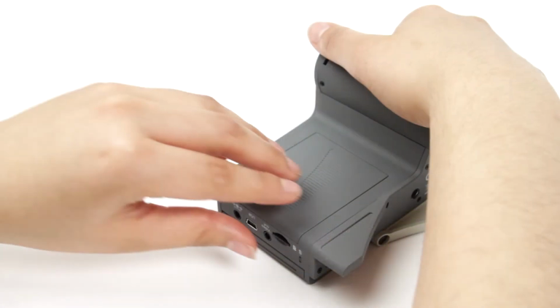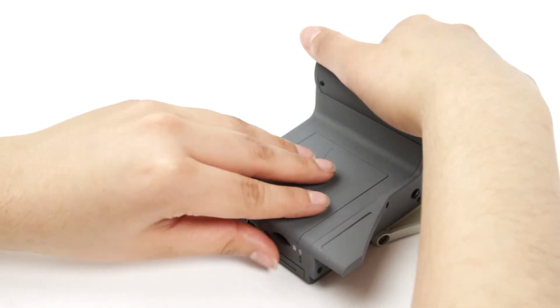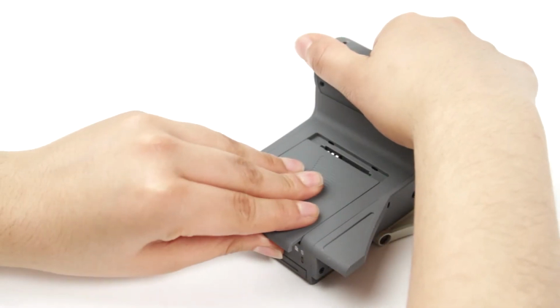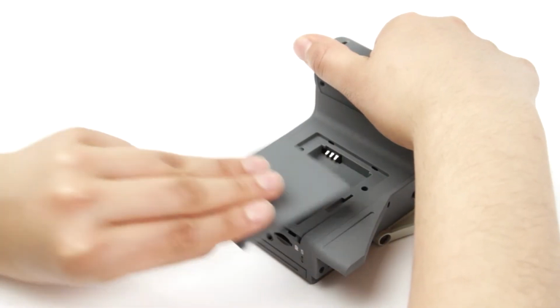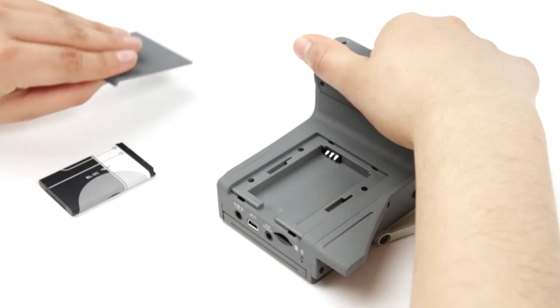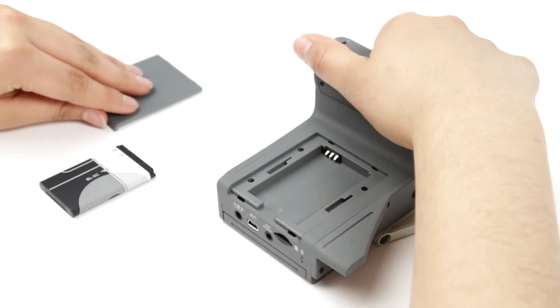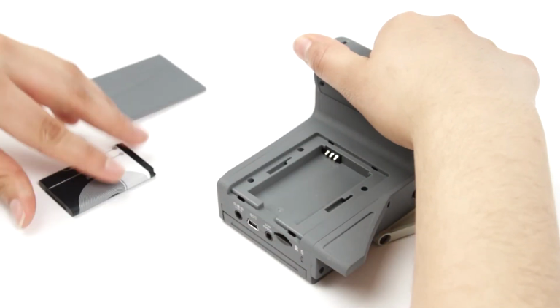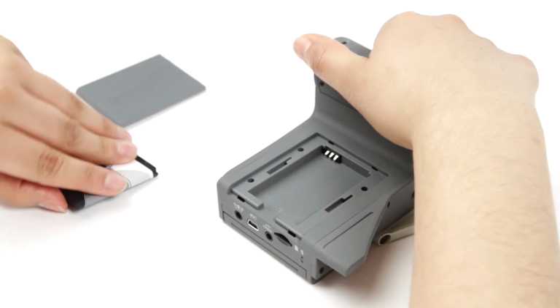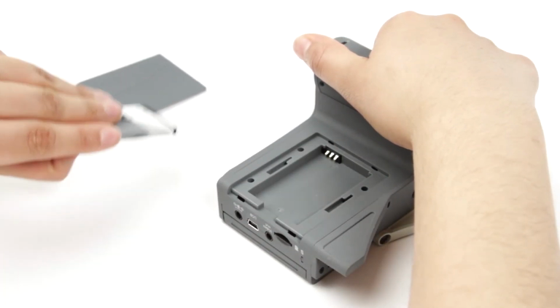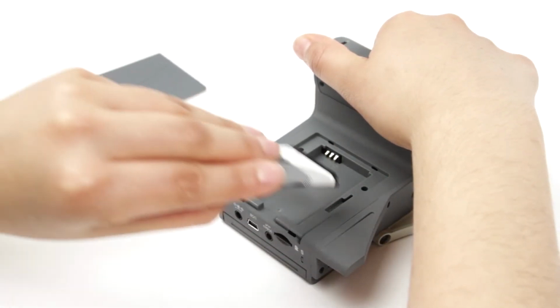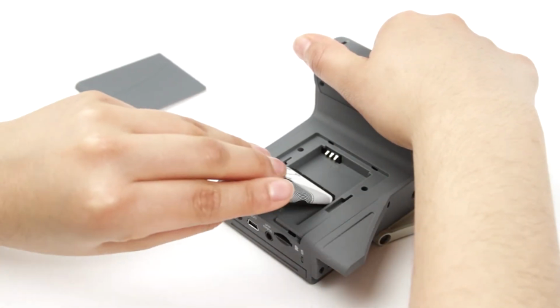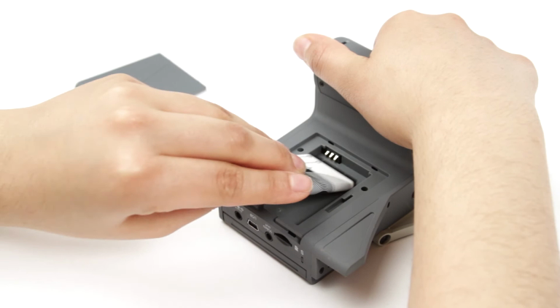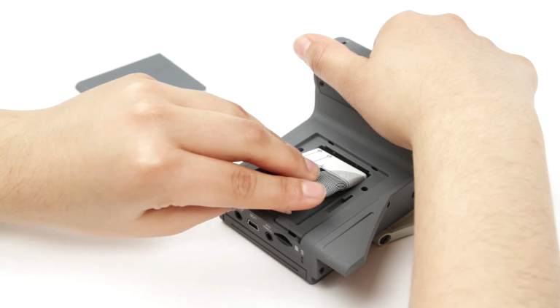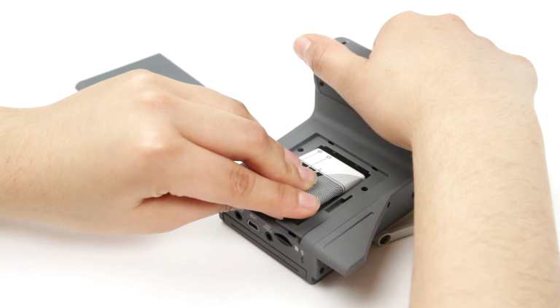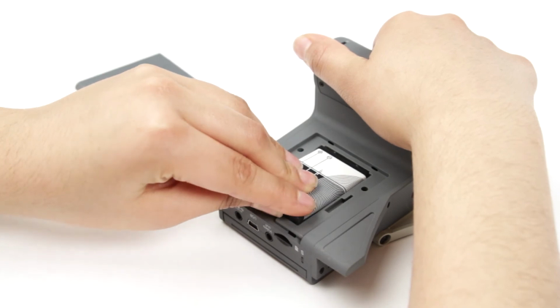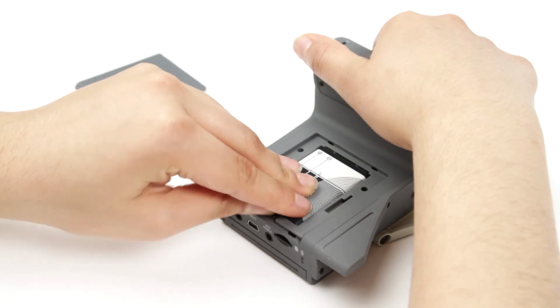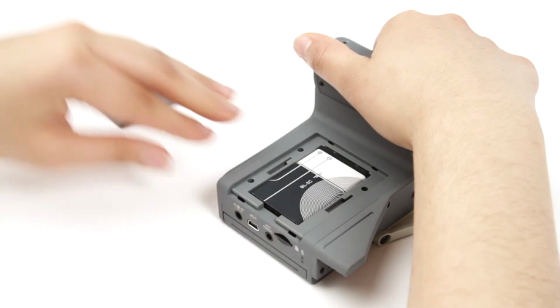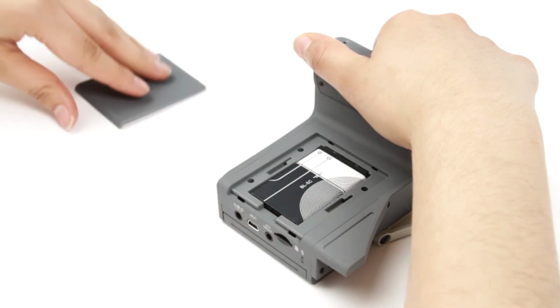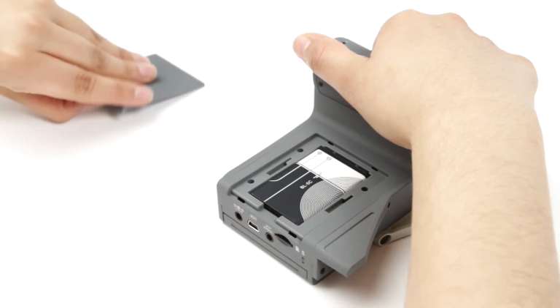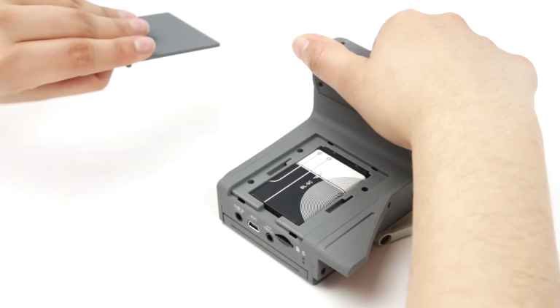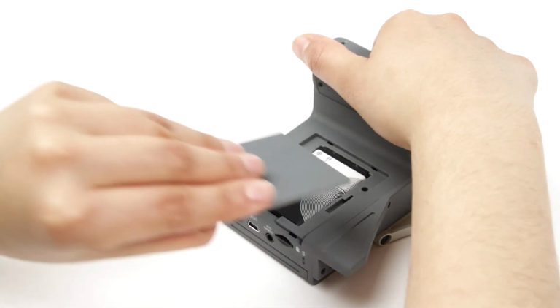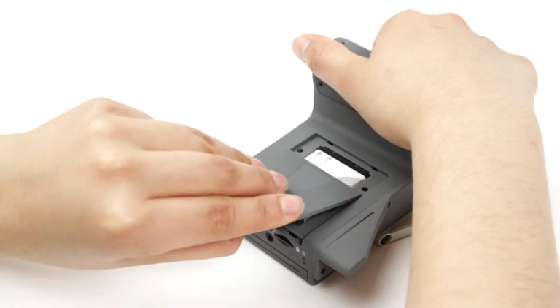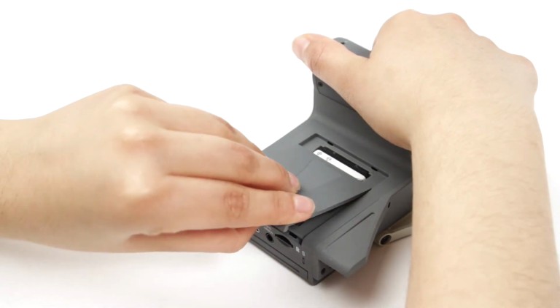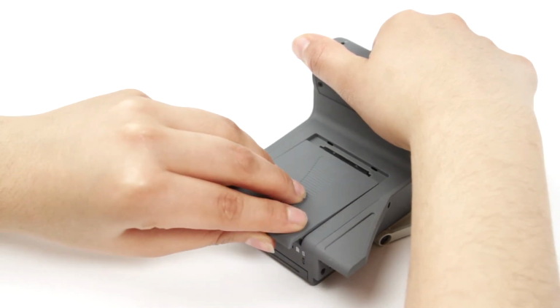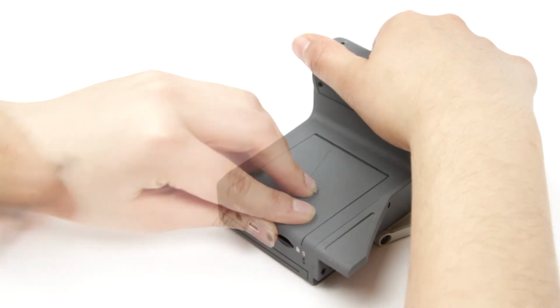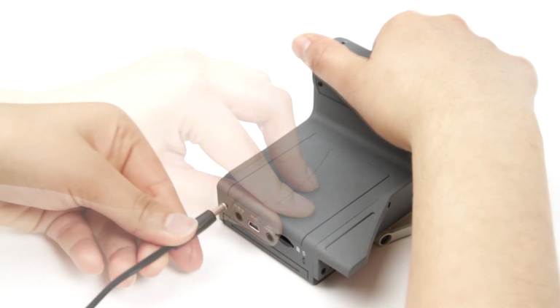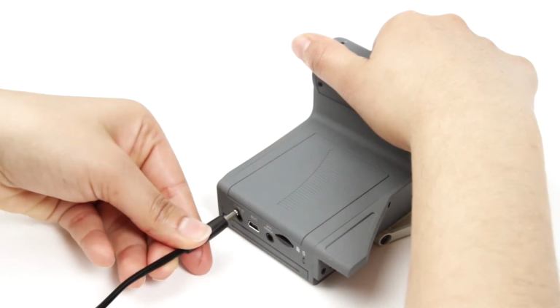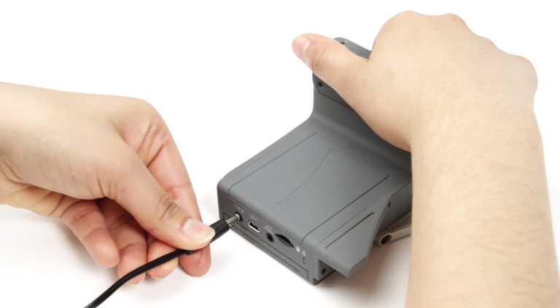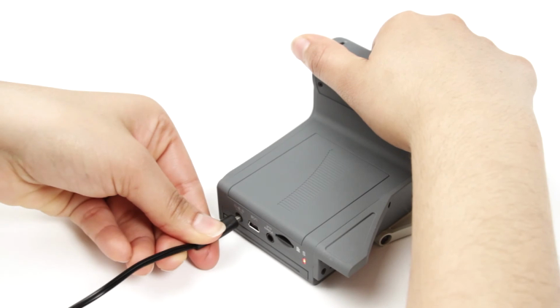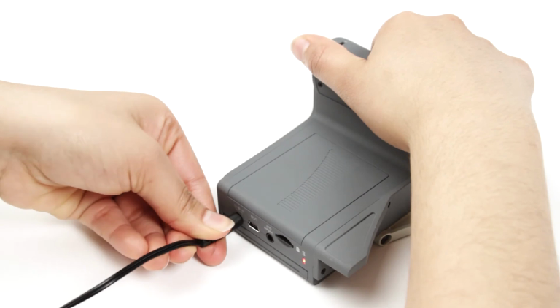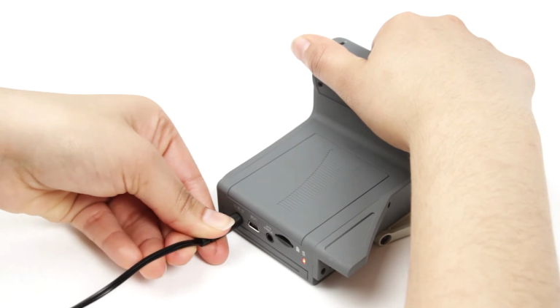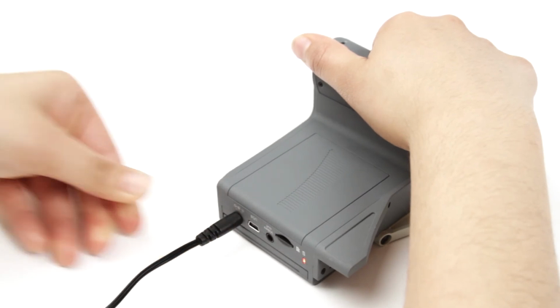FlipView's internal rechargeable lithium-ion battery provides up to three hours of worry-free use, making this microscope perfect for taking into the field for explorations of the natural world.